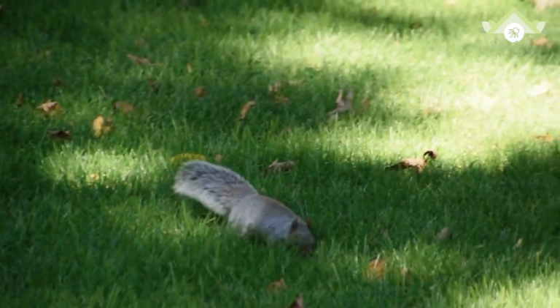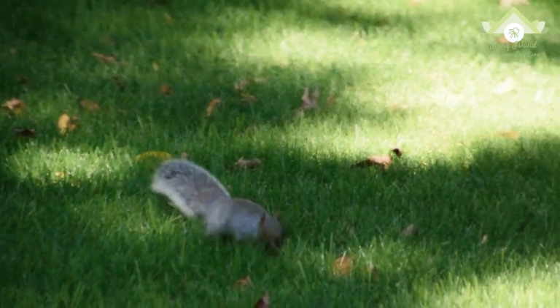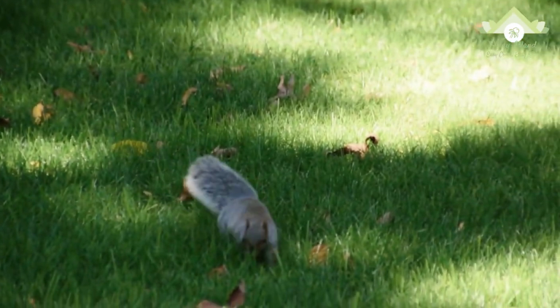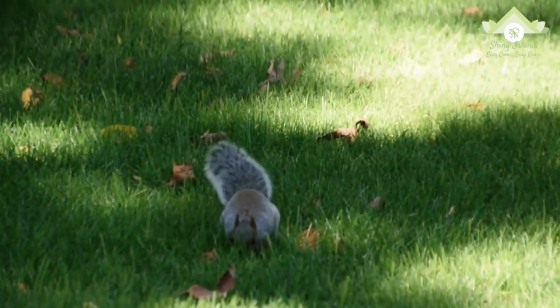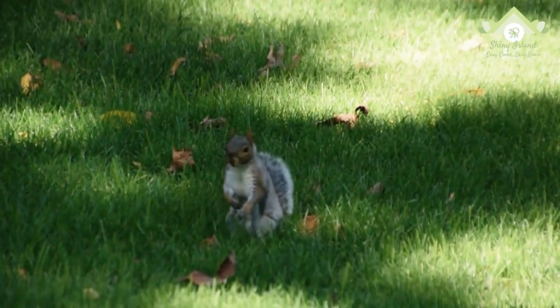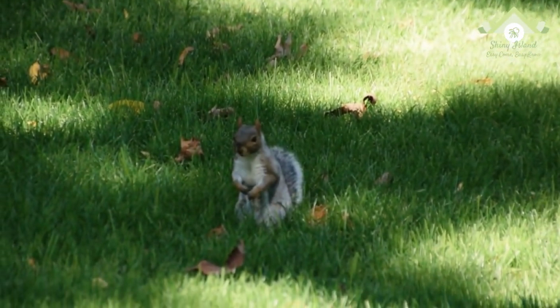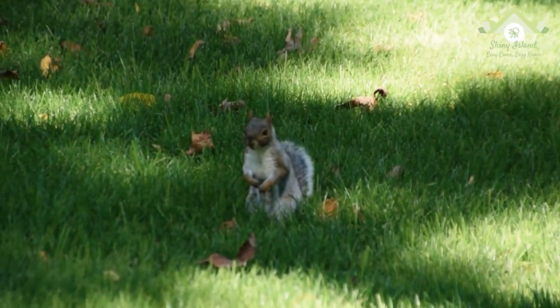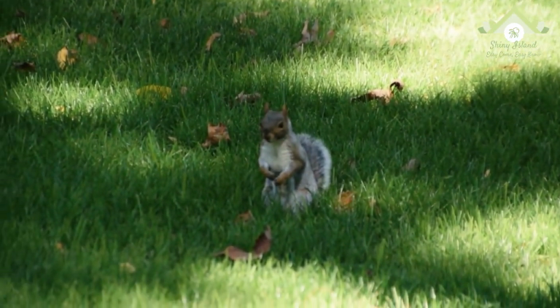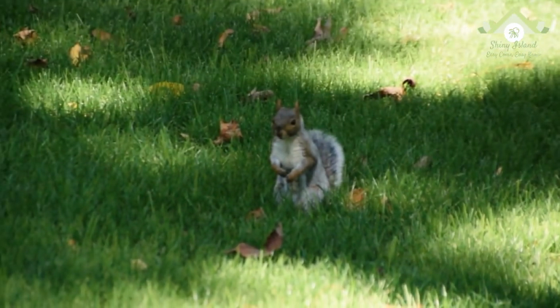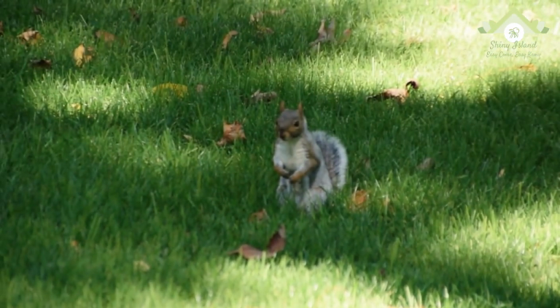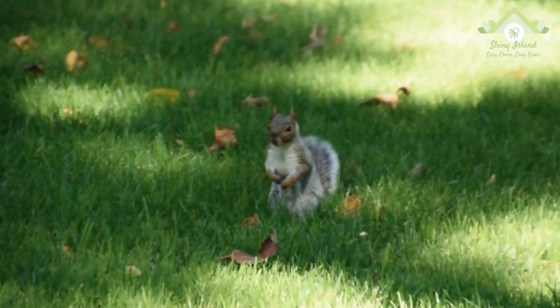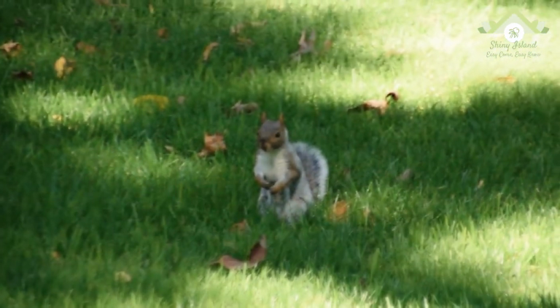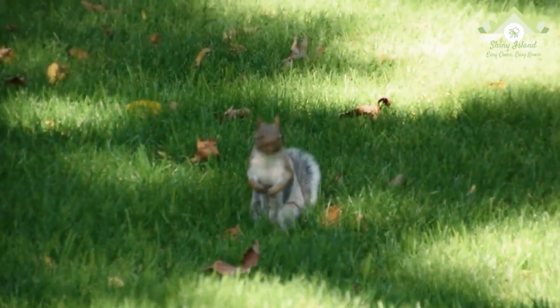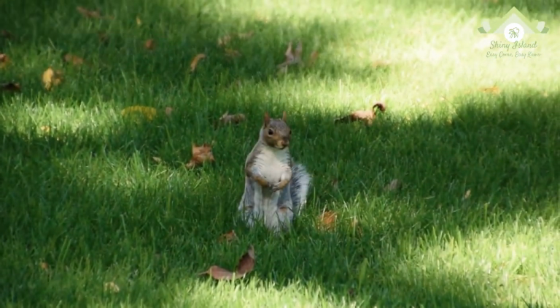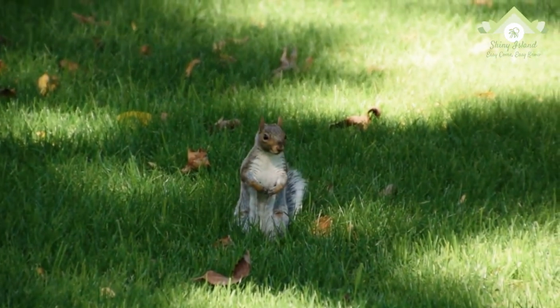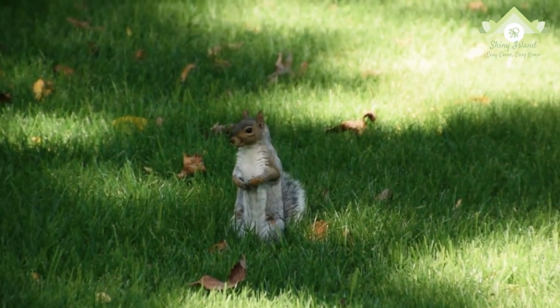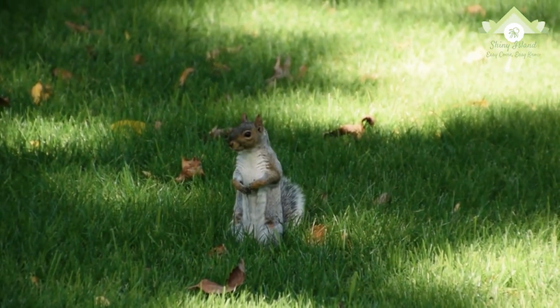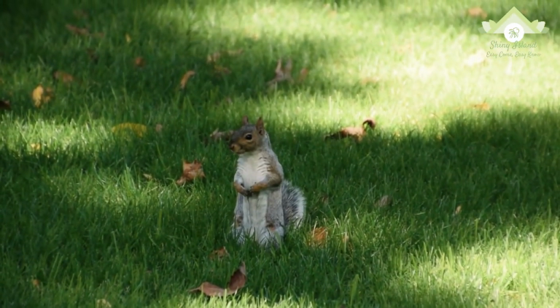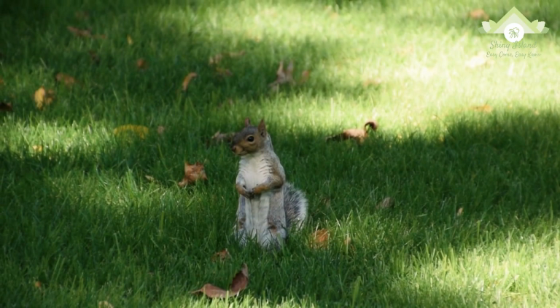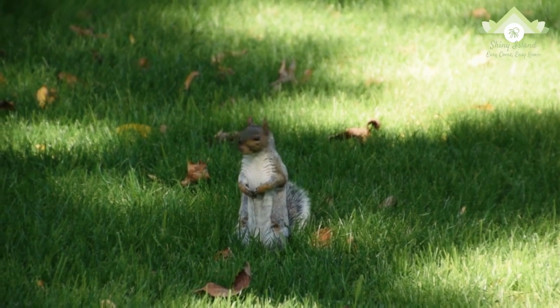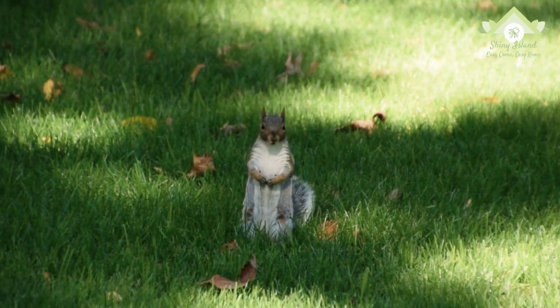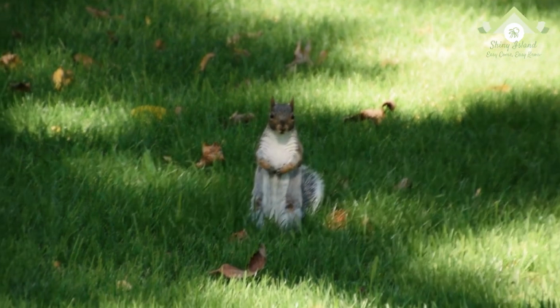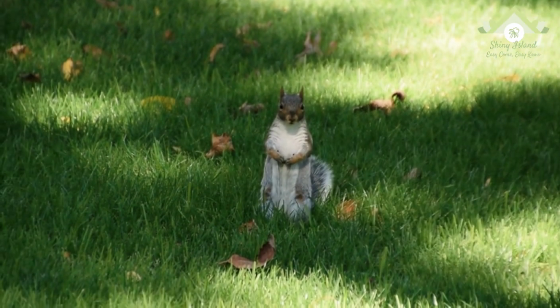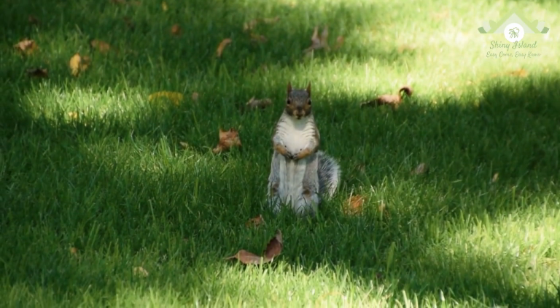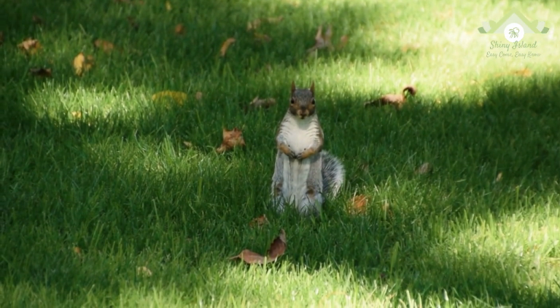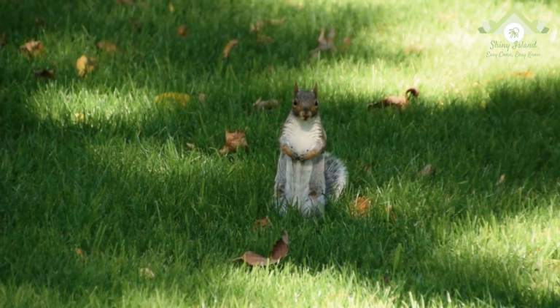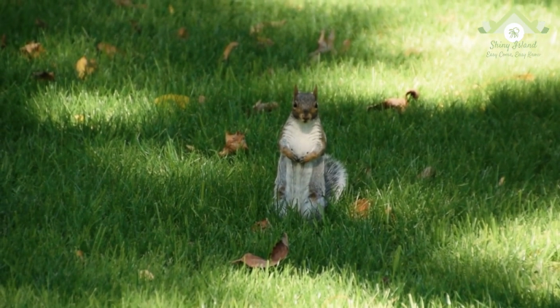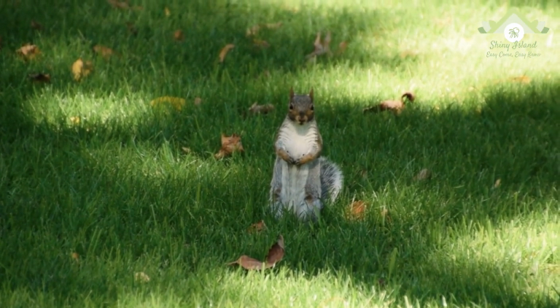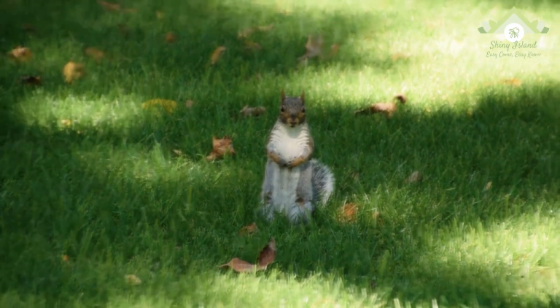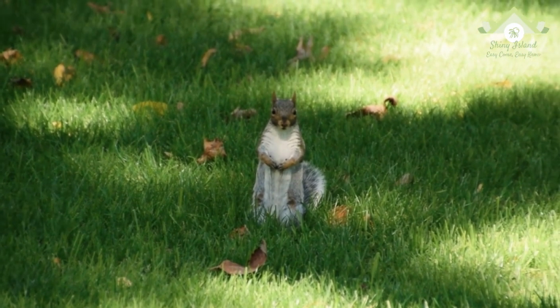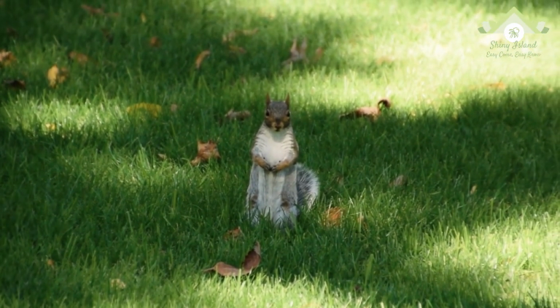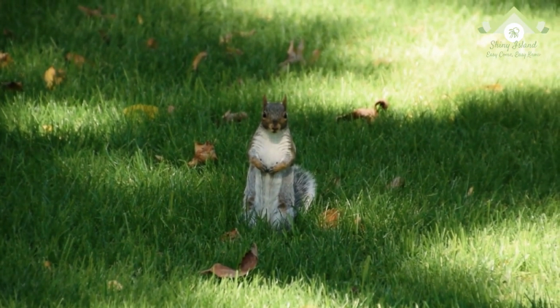What is the animal you want us to talk about in the next video? Write its name in a comment. Thank you for watching.